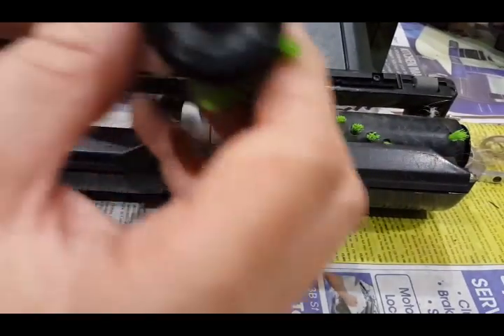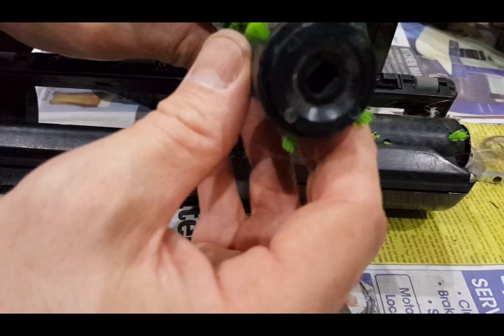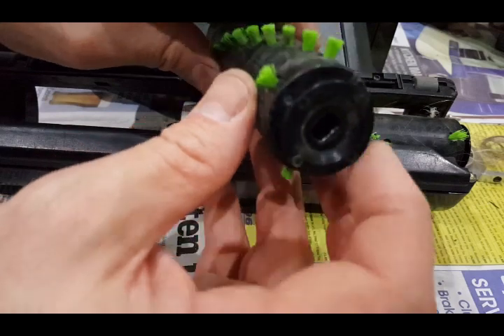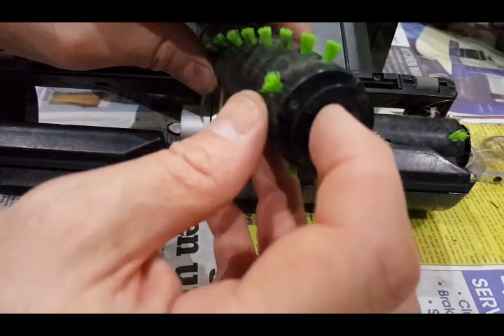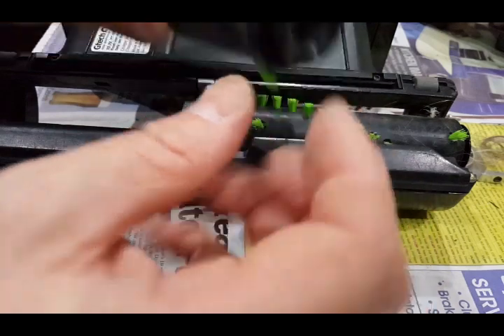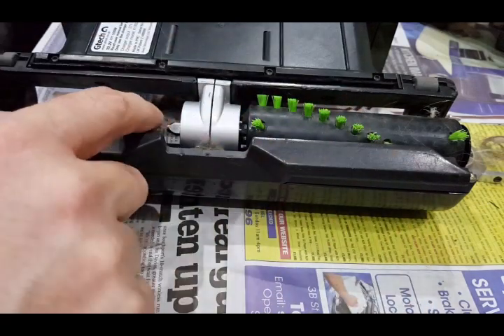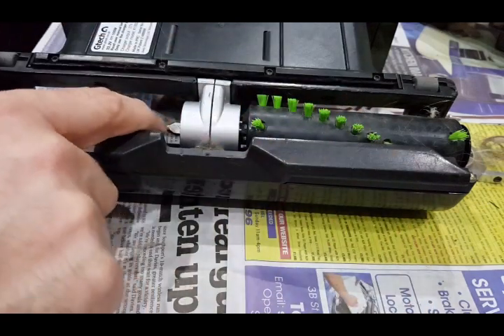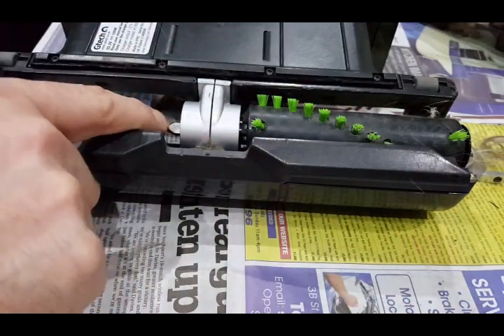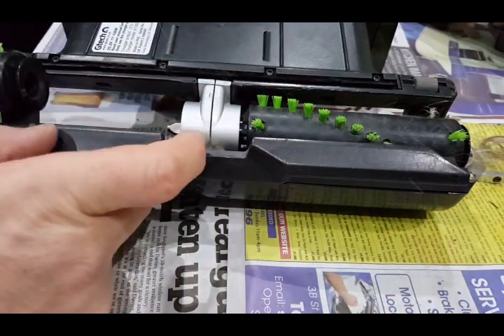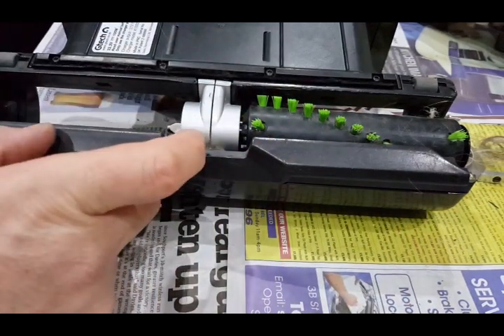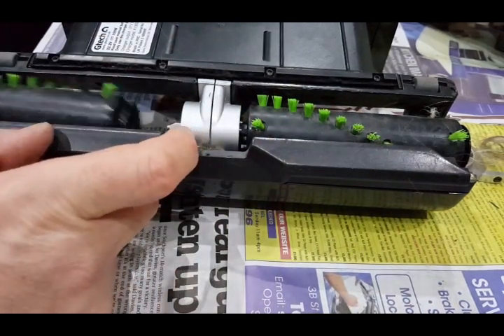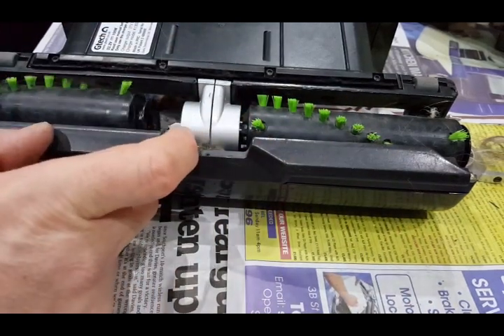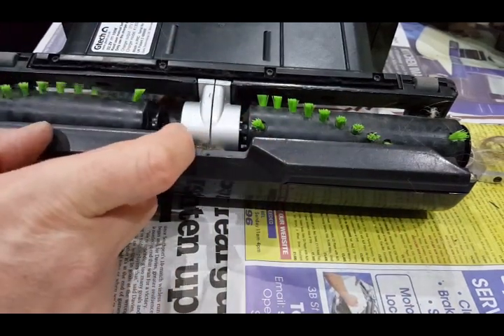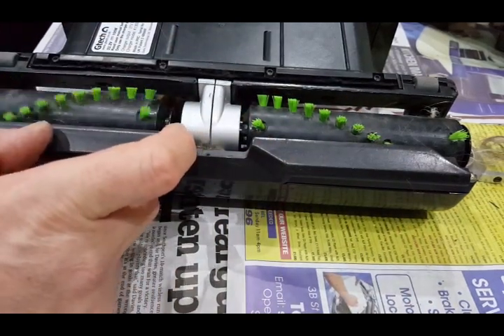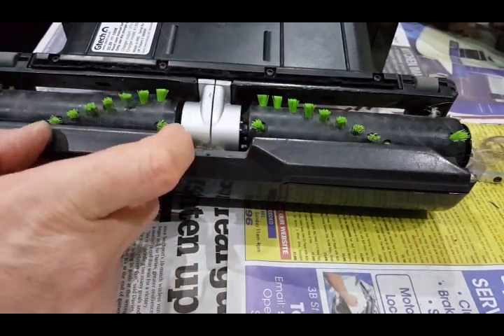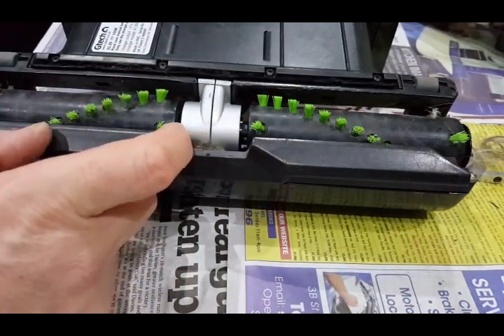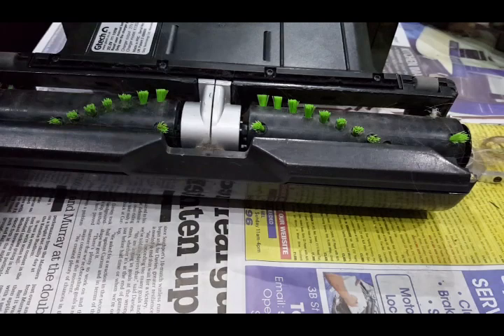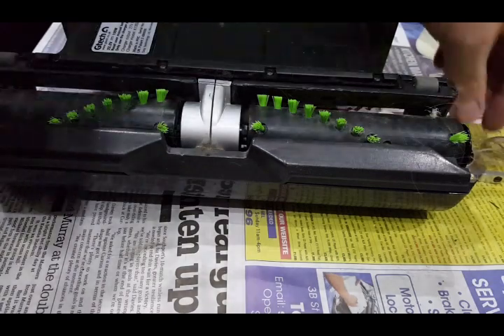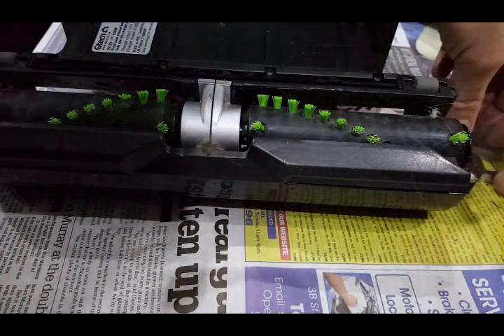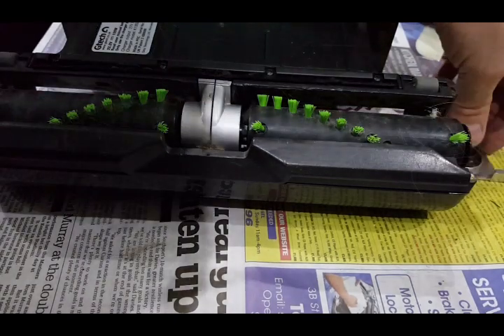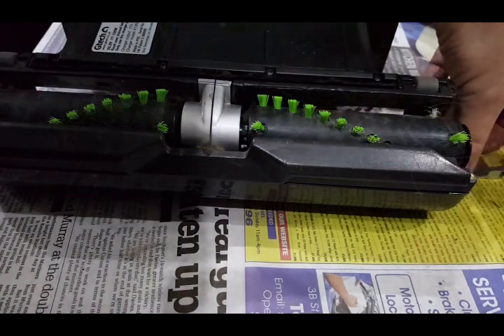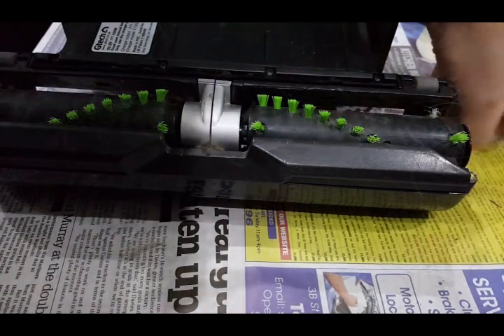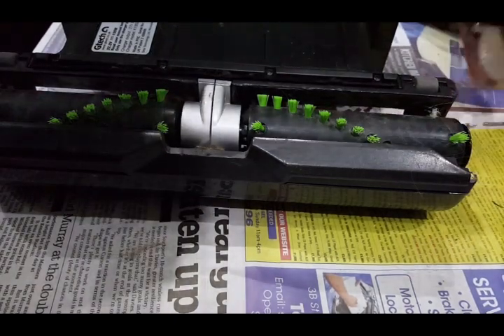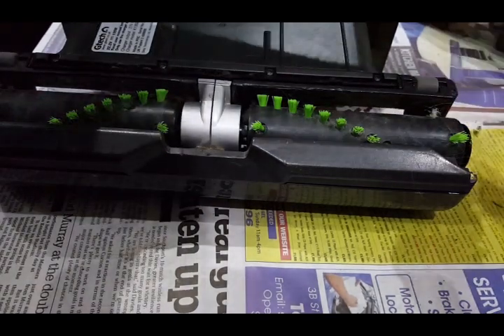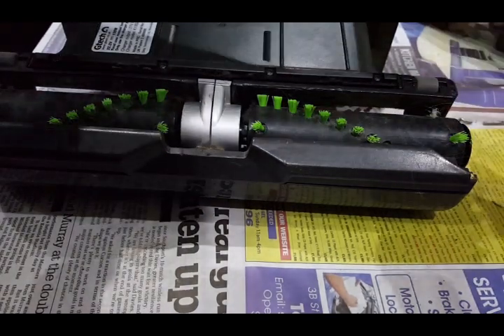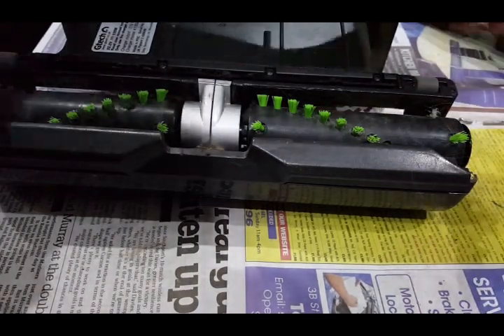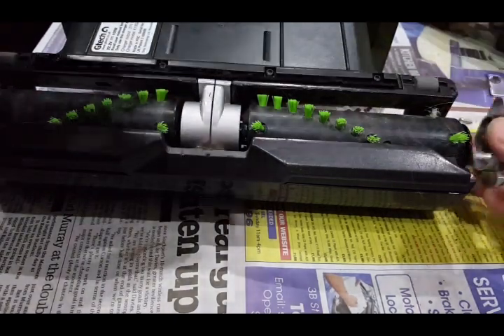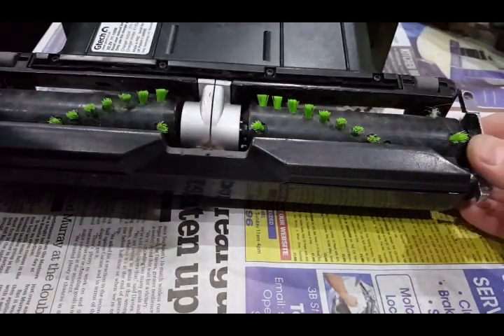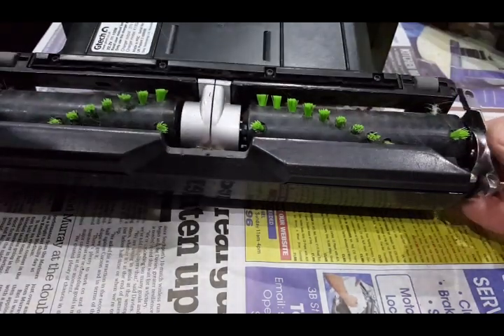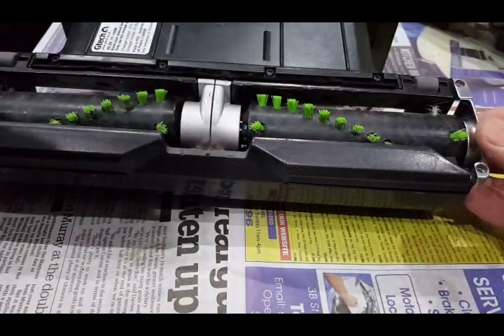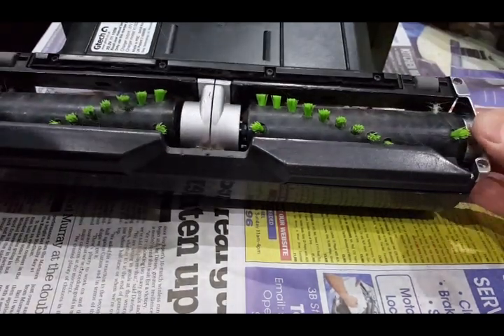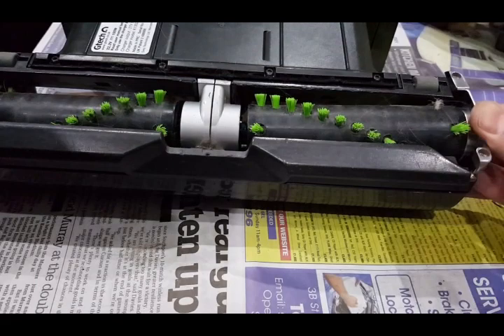Back on with the hole where it goes onto the spindle, and back on.